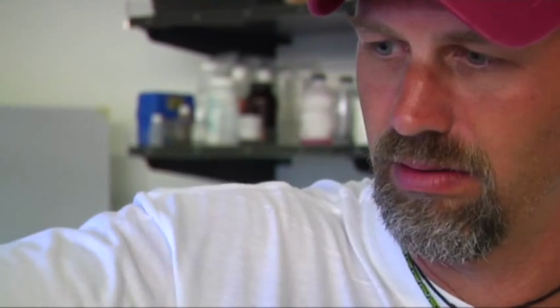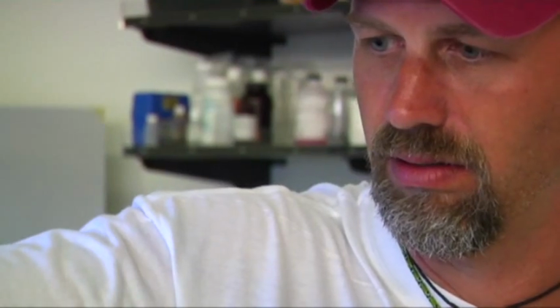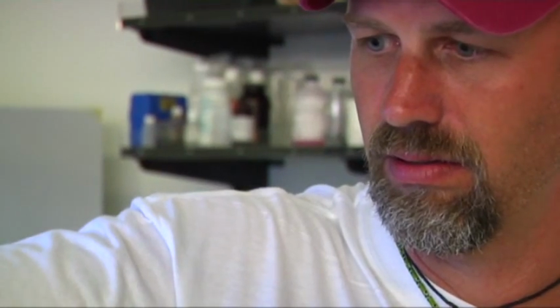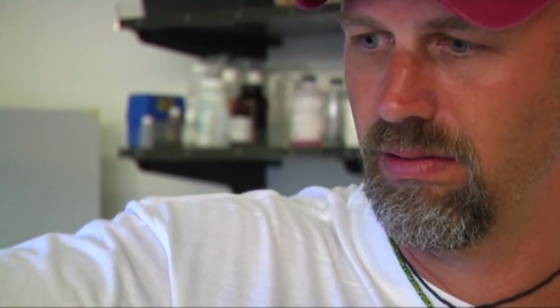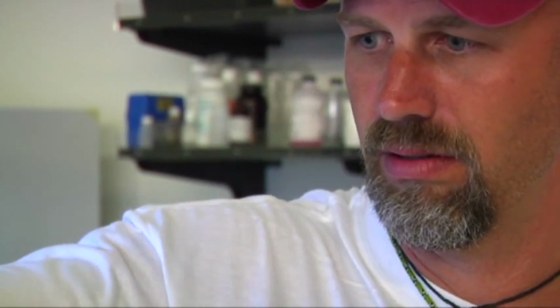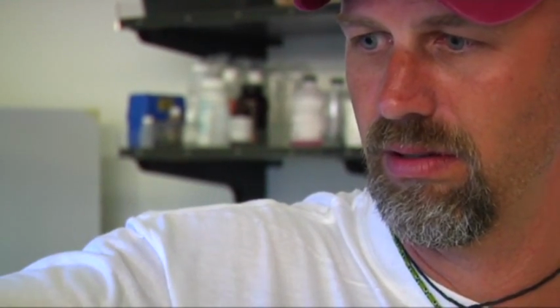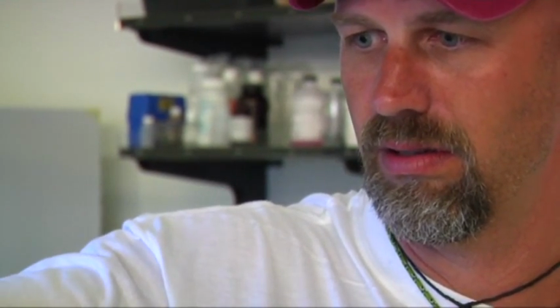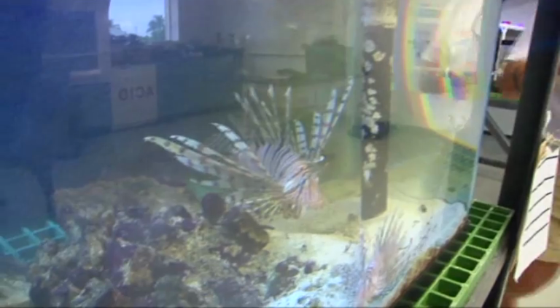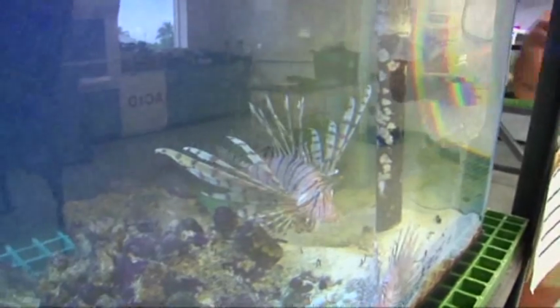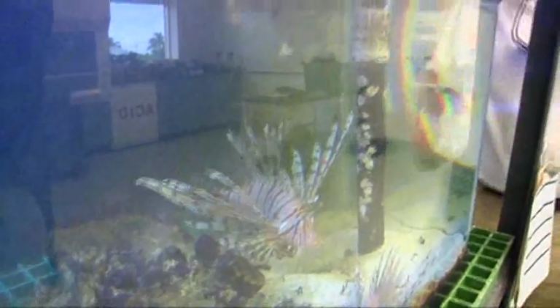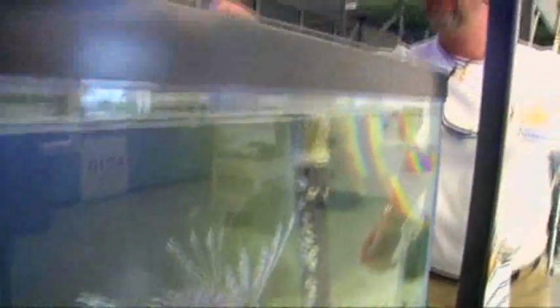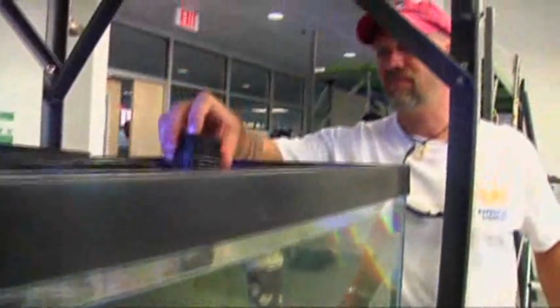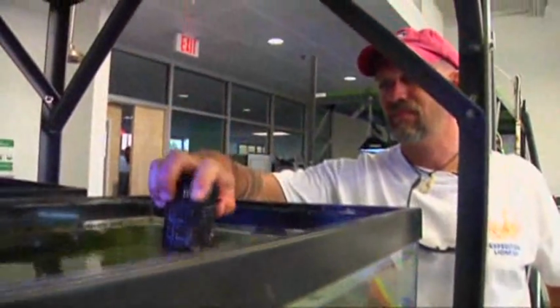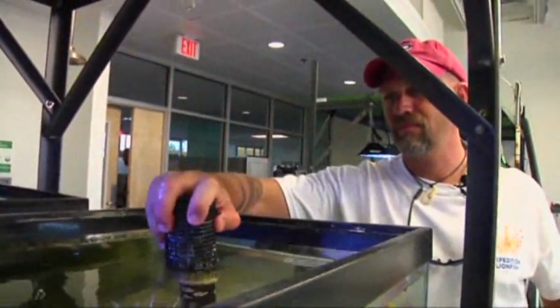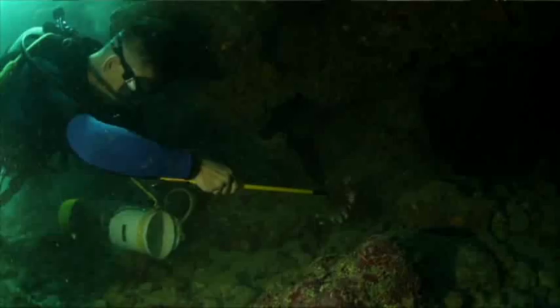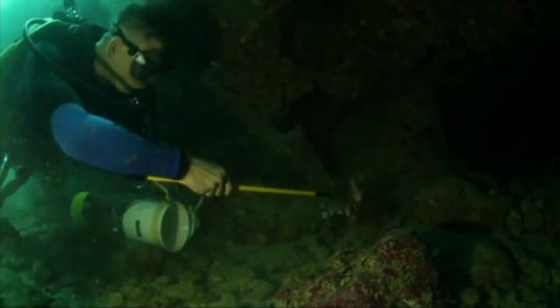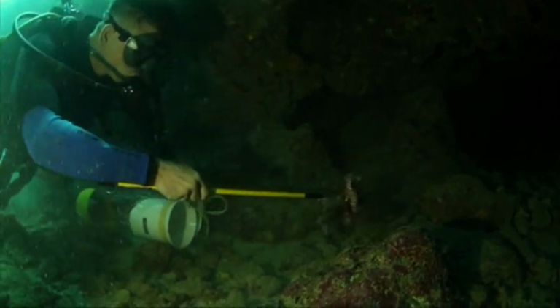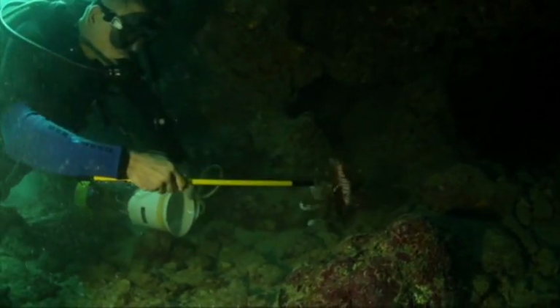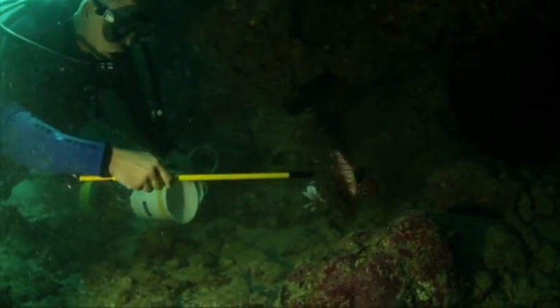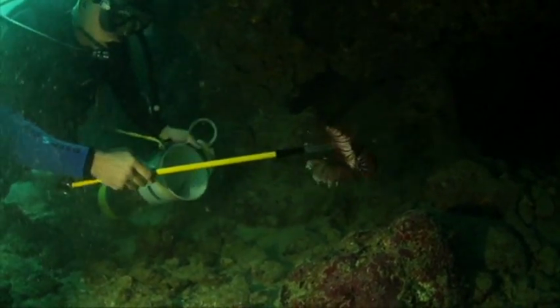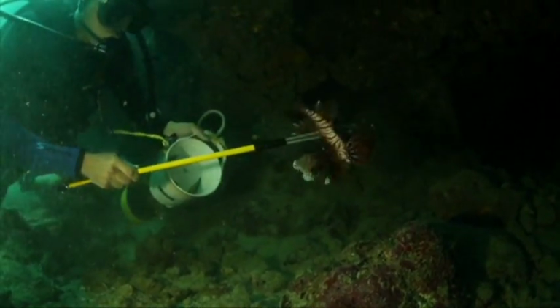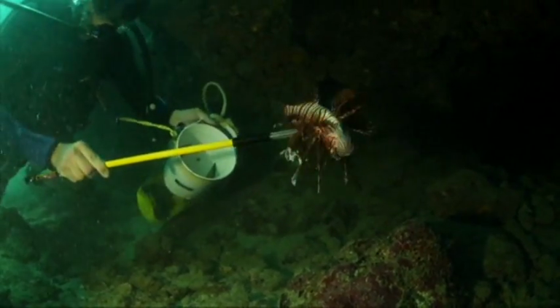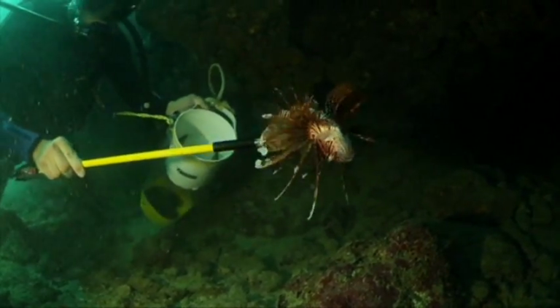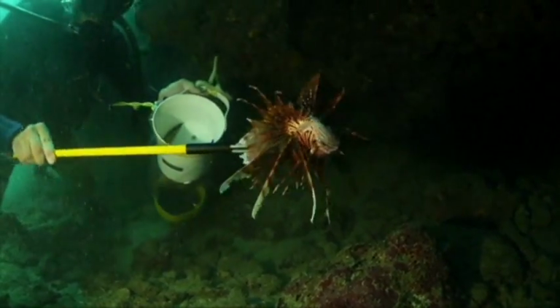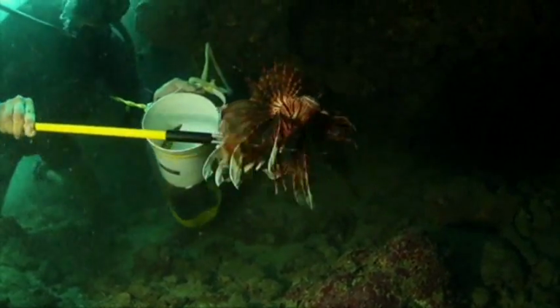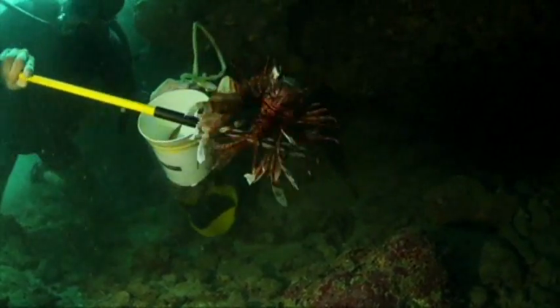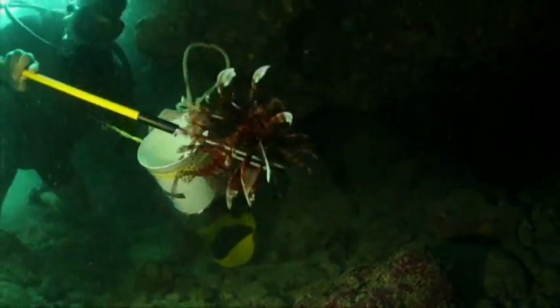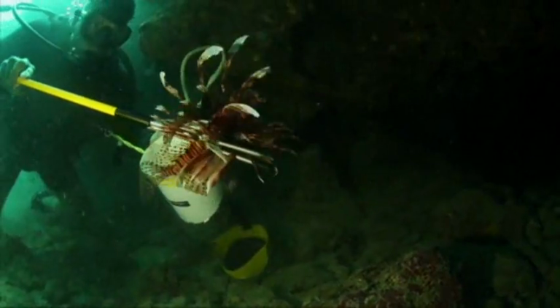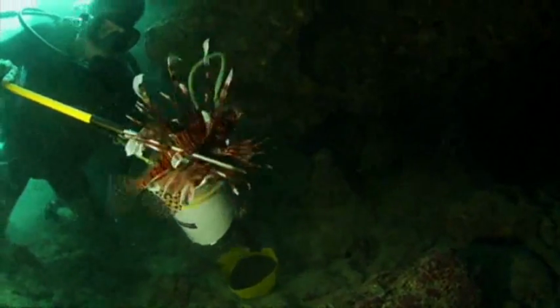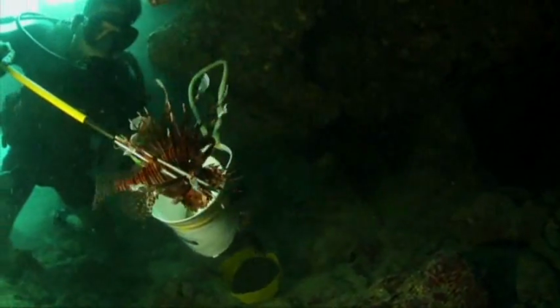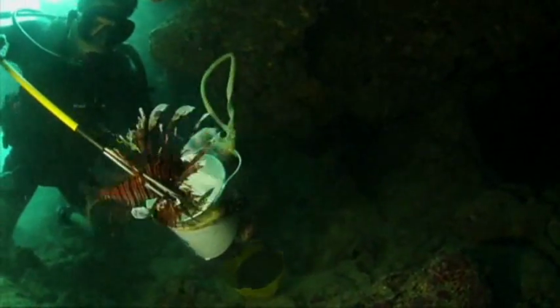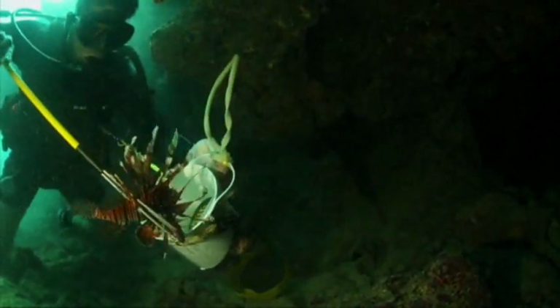Dr. David Kerstetter is a scientist at Nova Southeastern University who studies lionfish. He says recreational divers have helped to keep the numbers under control, but those divers can only go so deep.